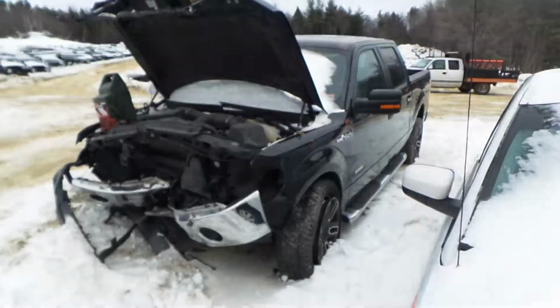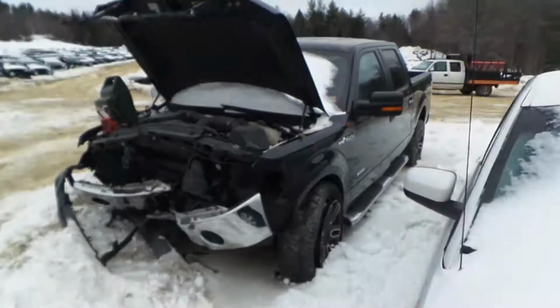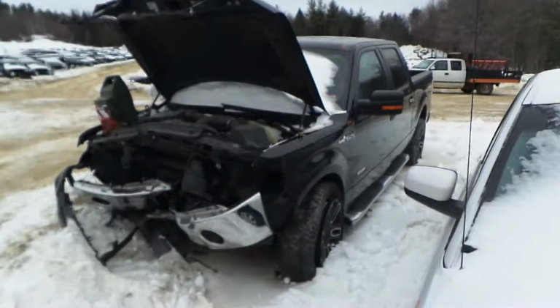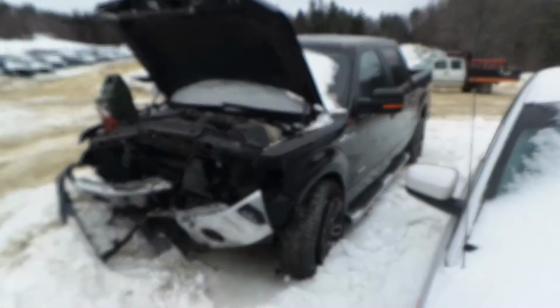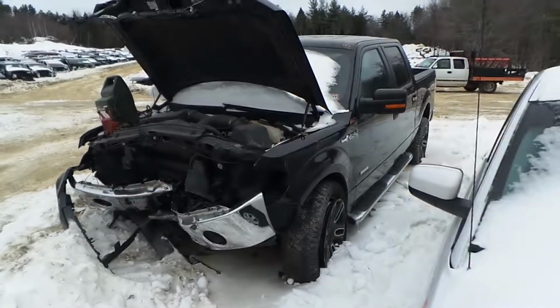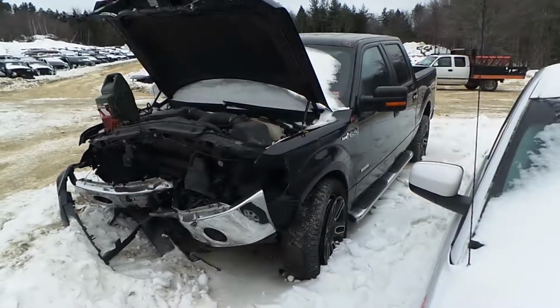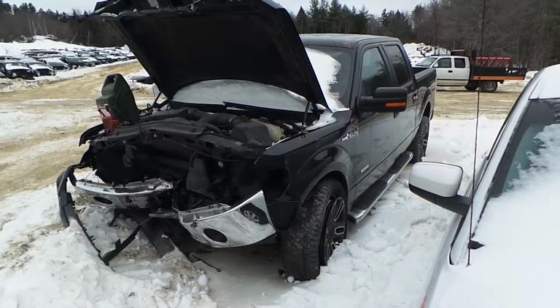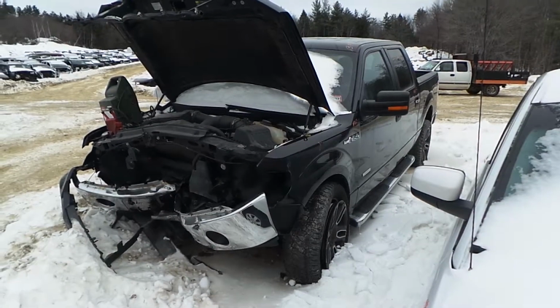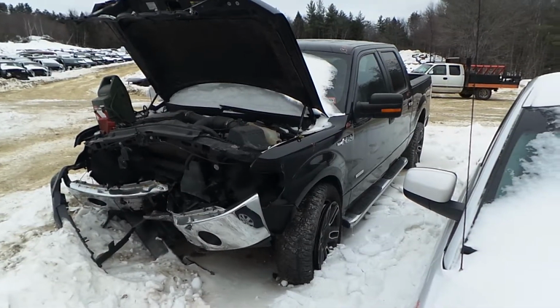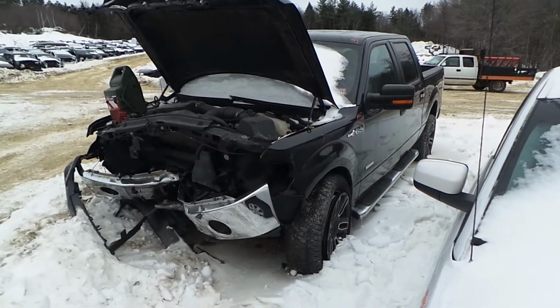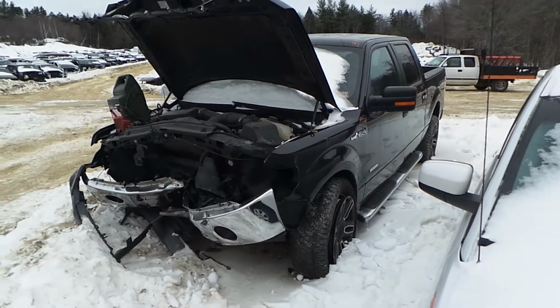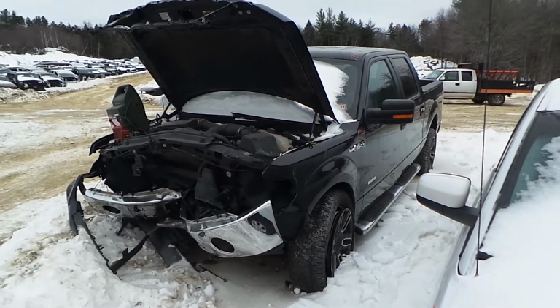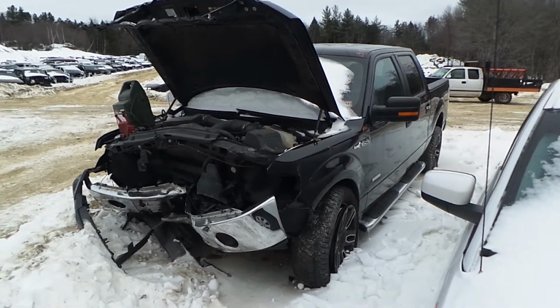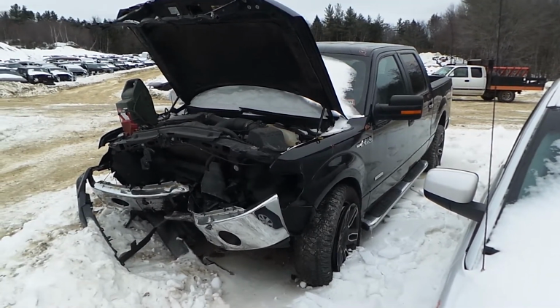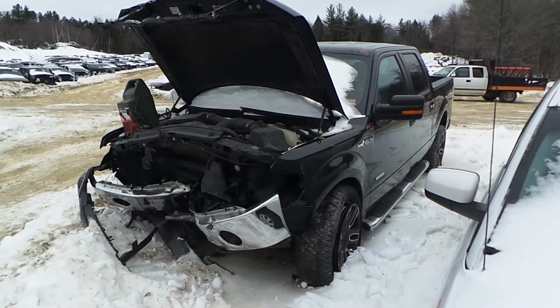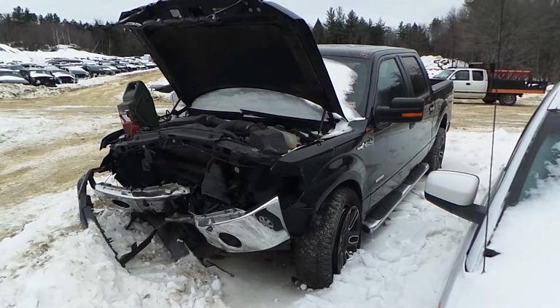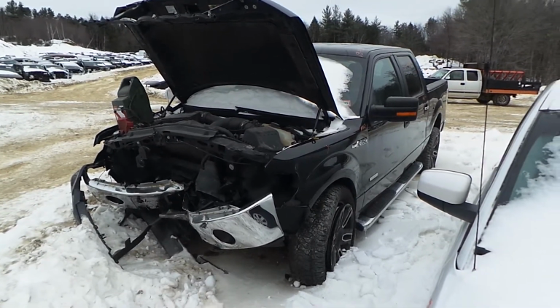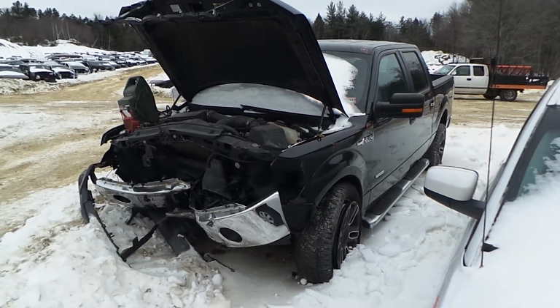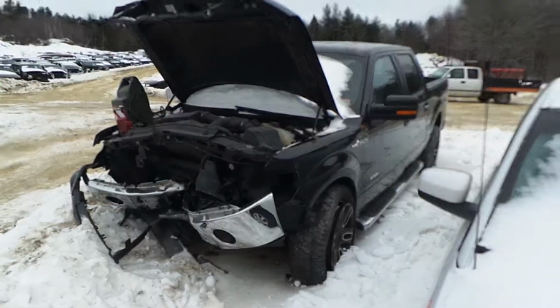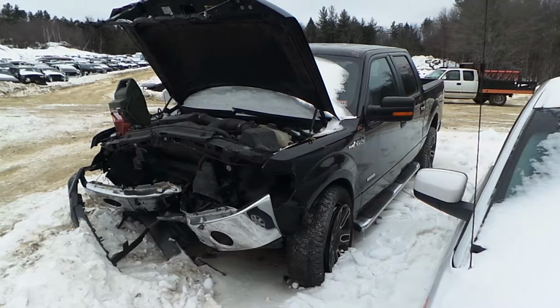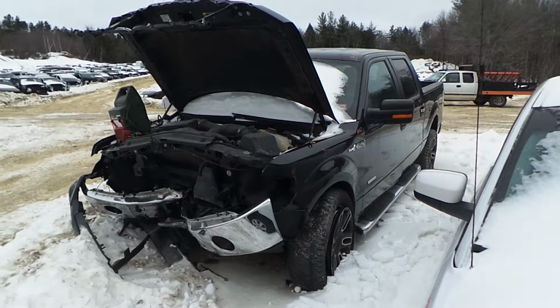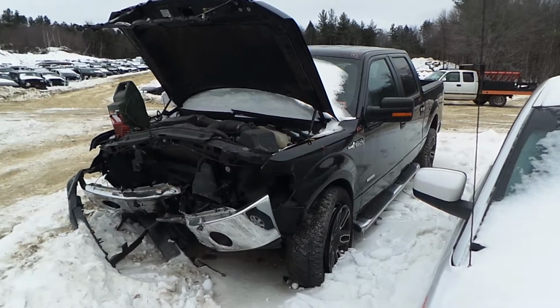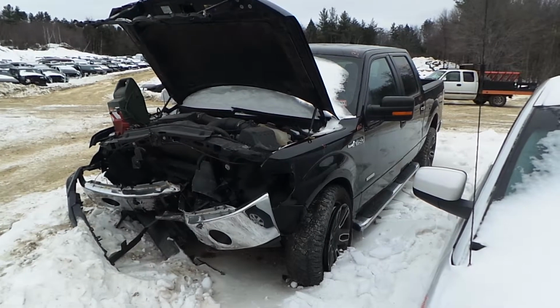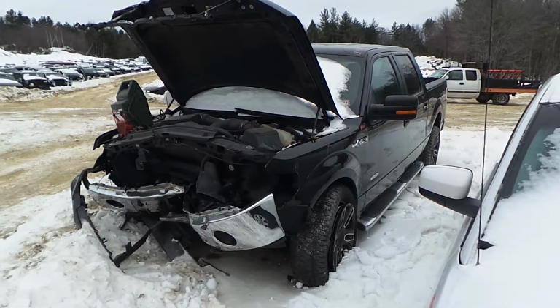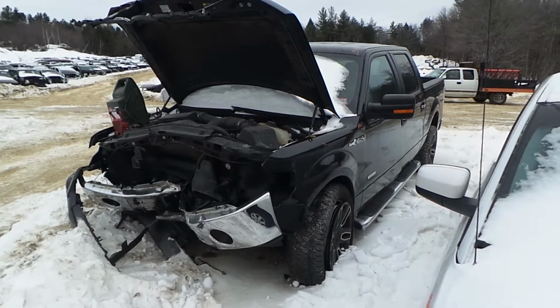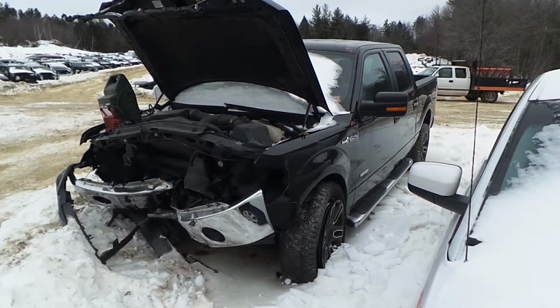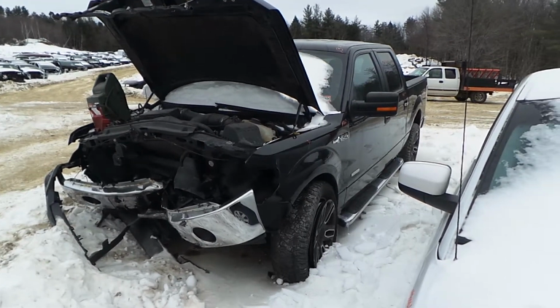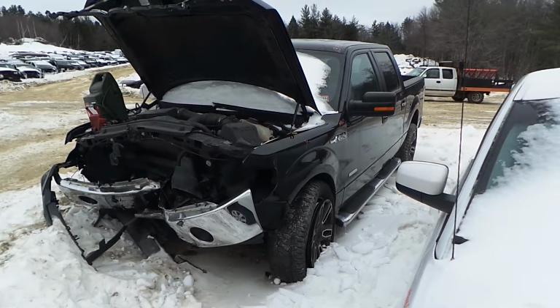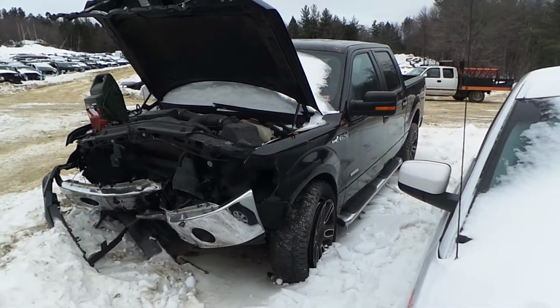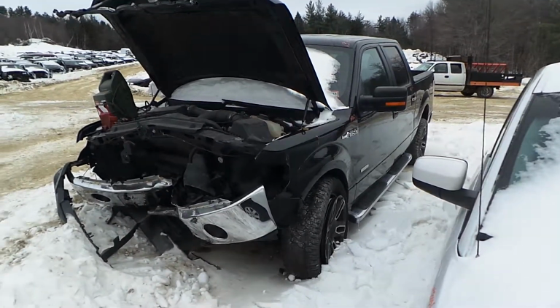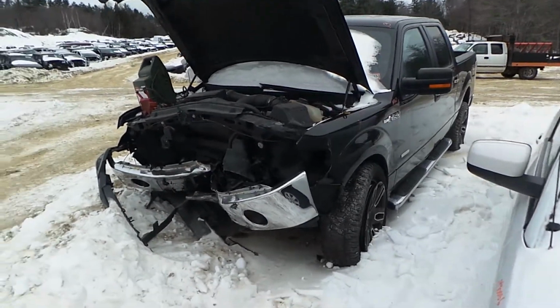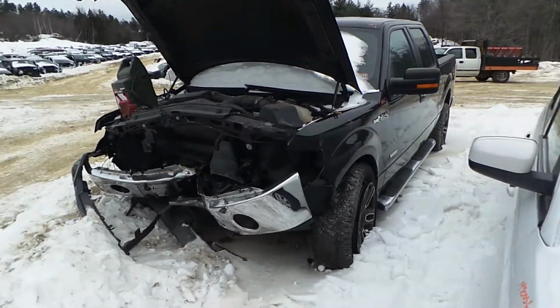Hi, it's Kyle with New England Auto and Truck Recycler. Today we're parting out a 2013 Ford F-150. Stock number is M90023.